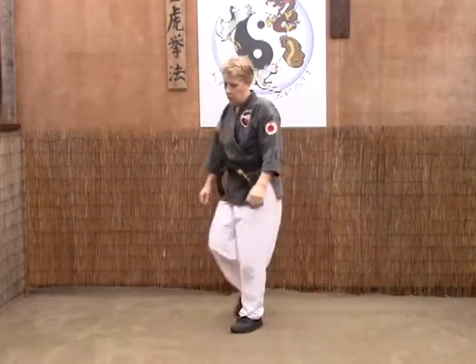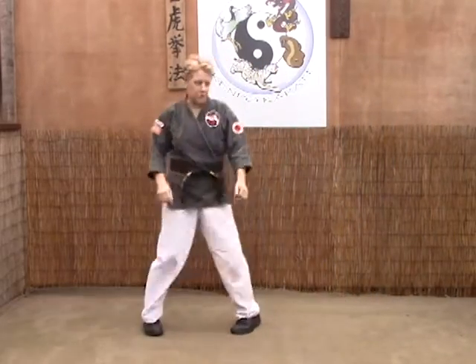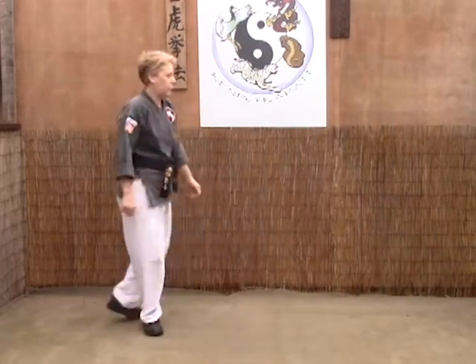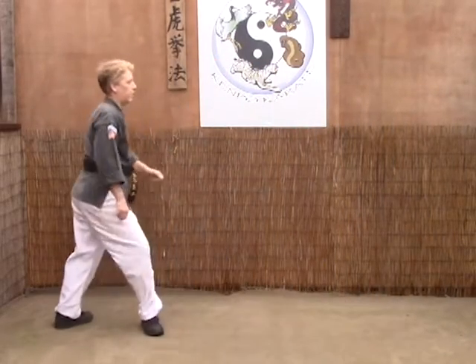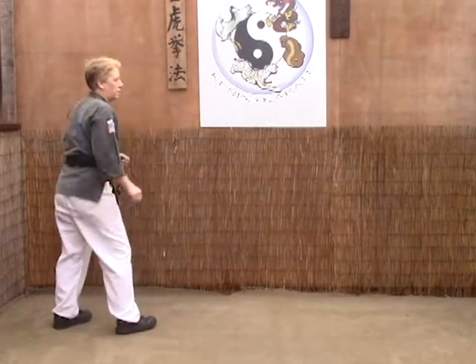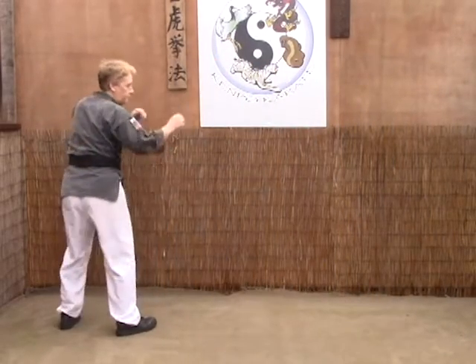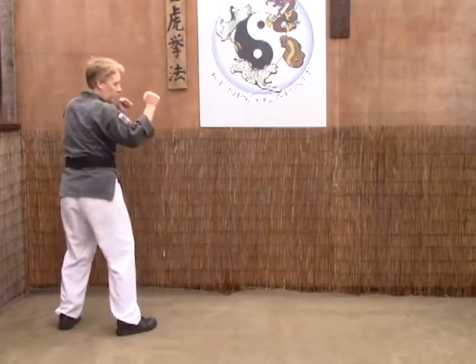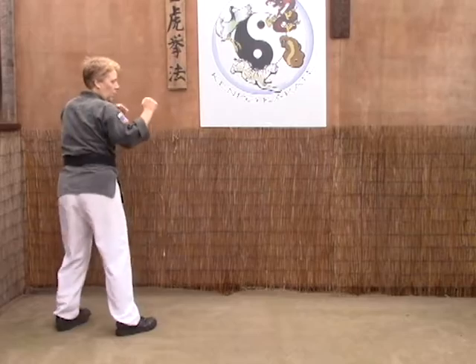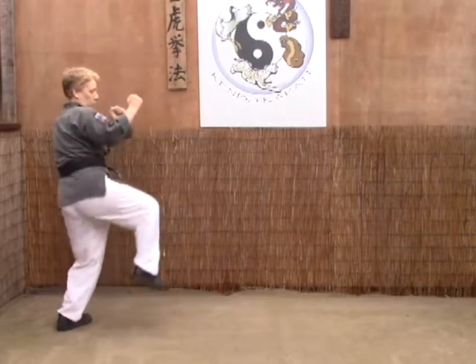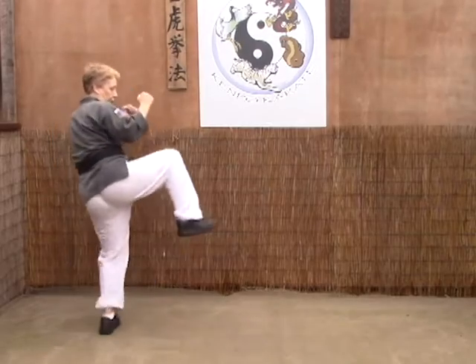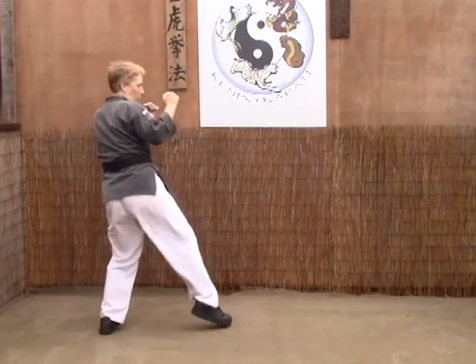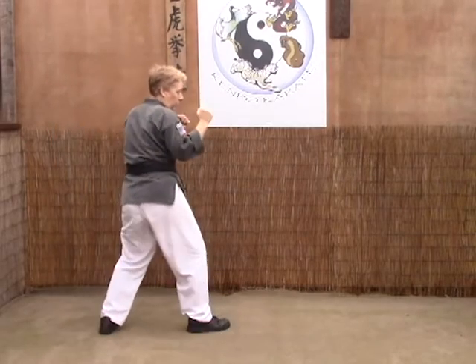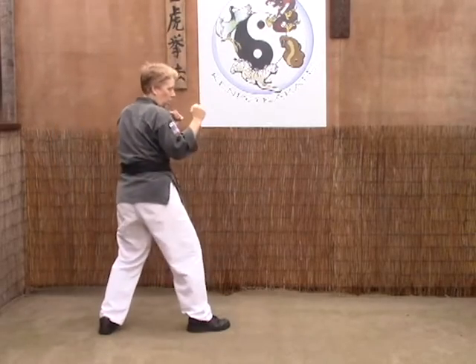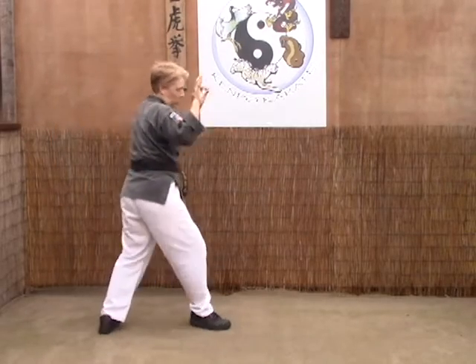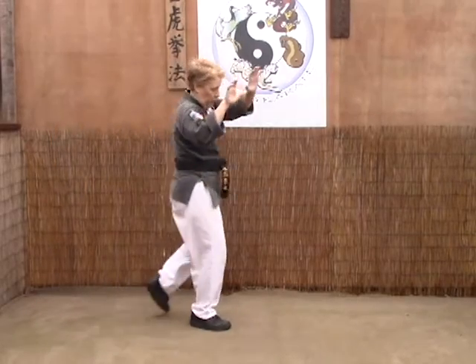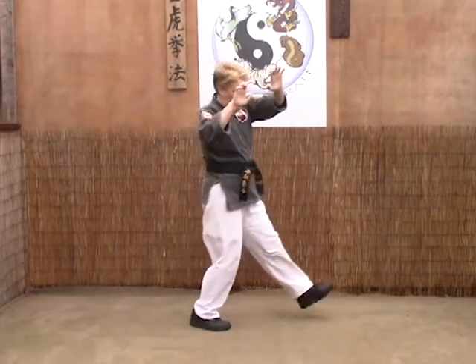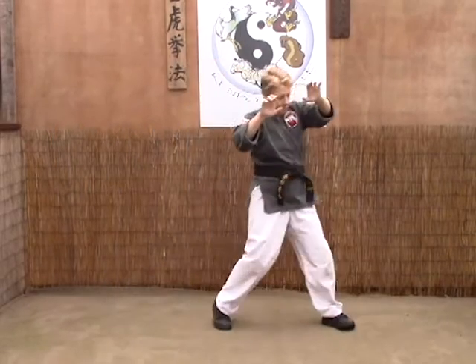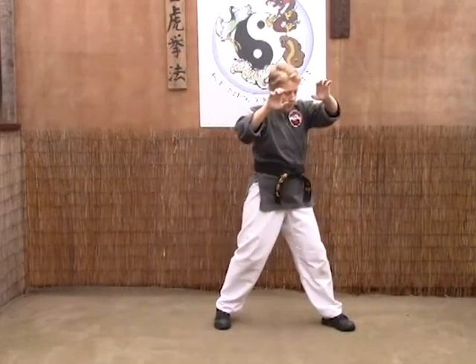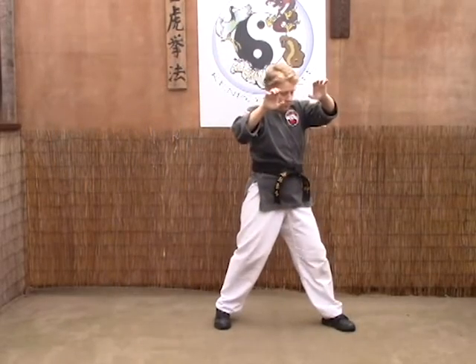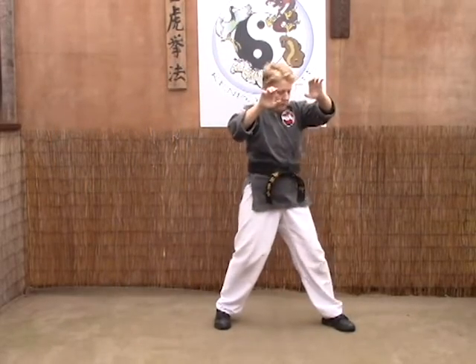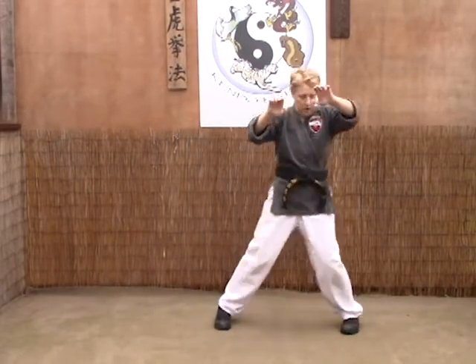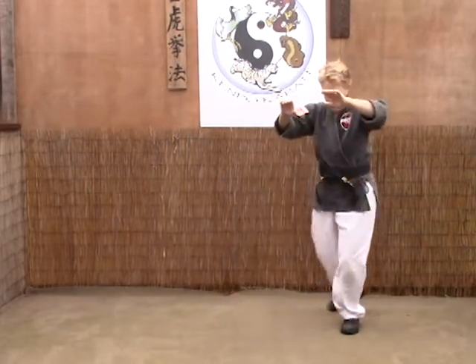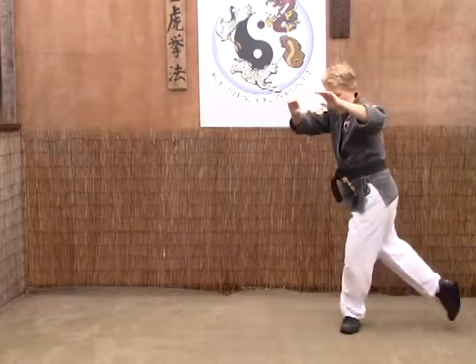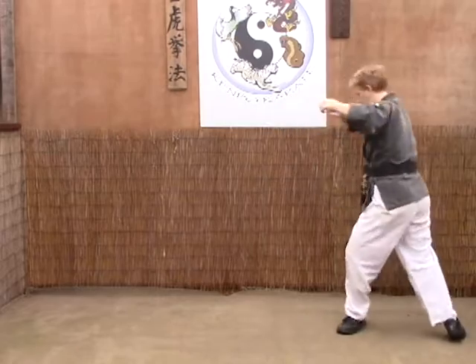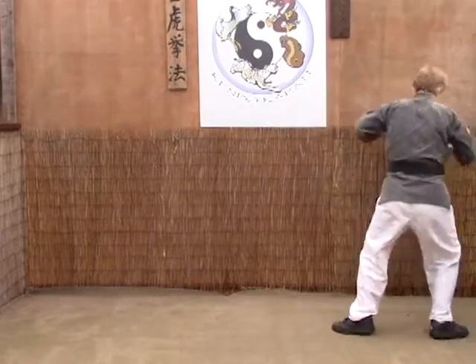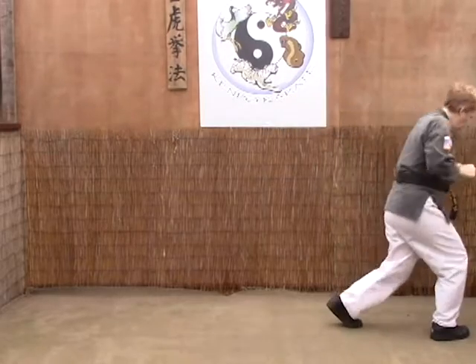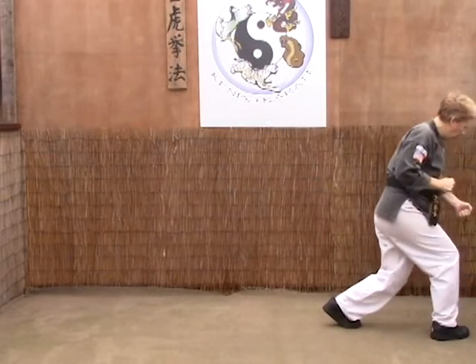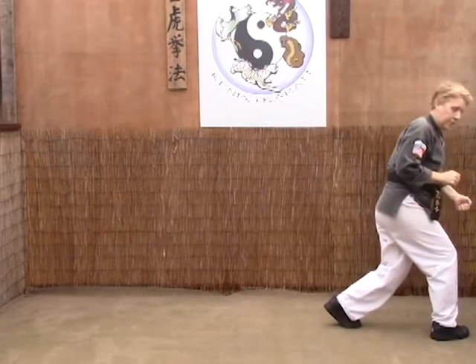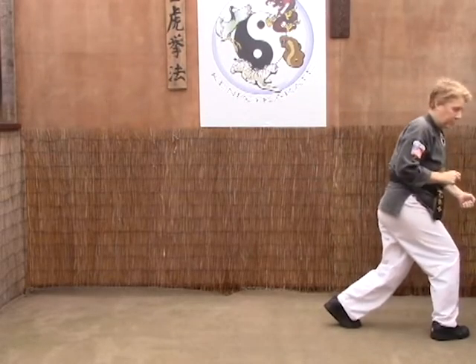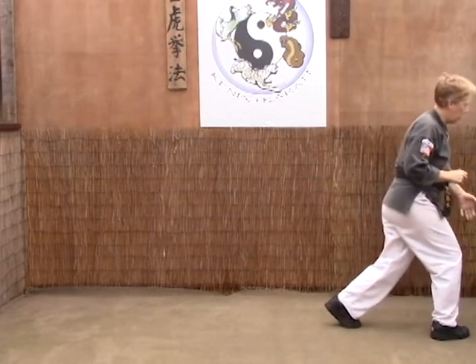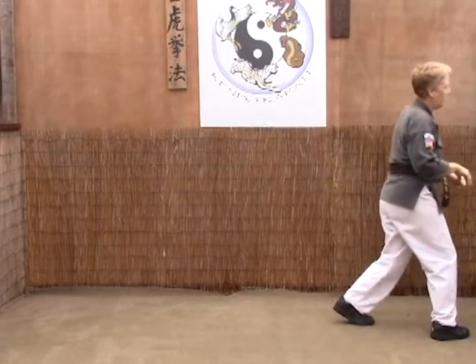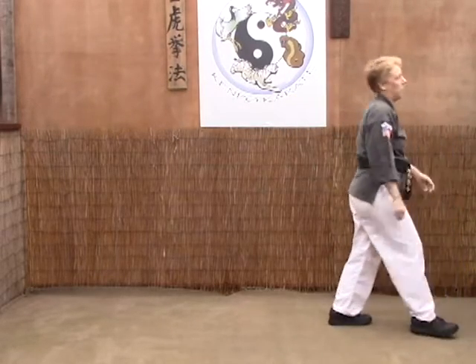Last time from this angle: stomp, grab, step left, step right to 12, then pivot to 12 and throw.